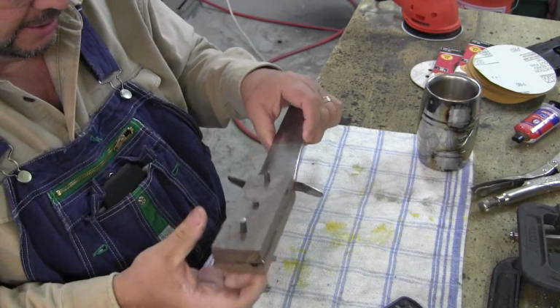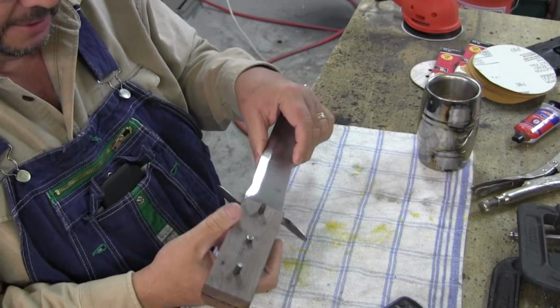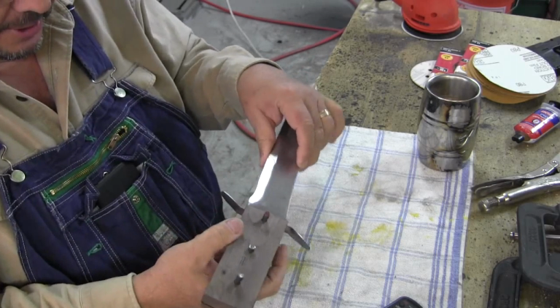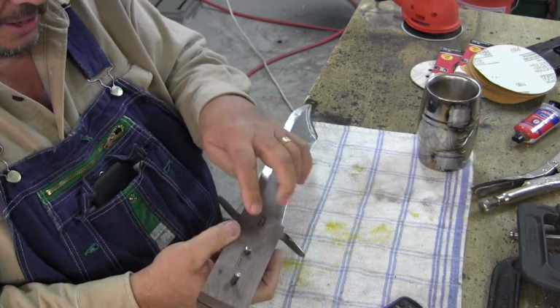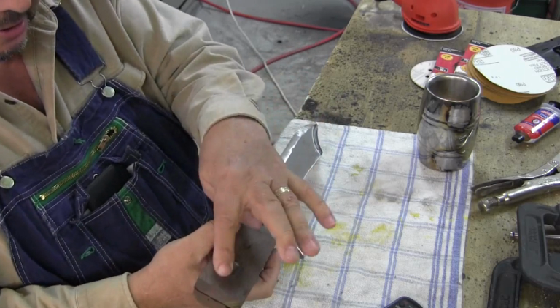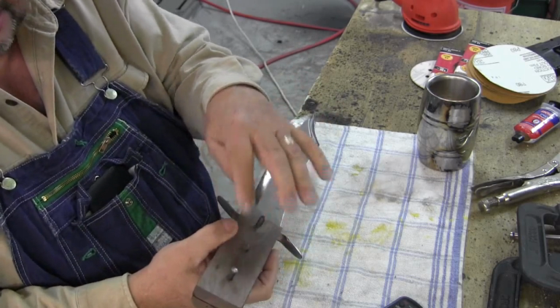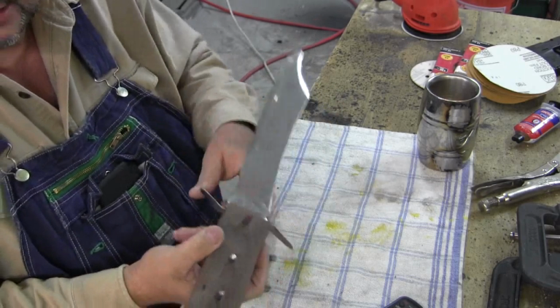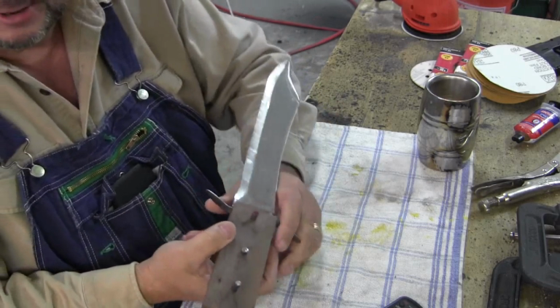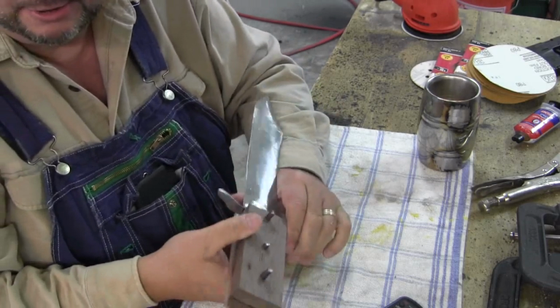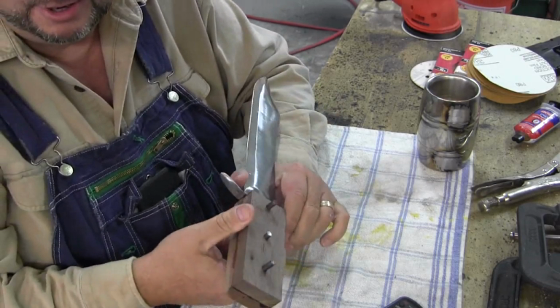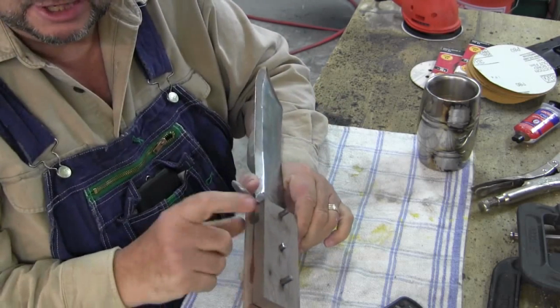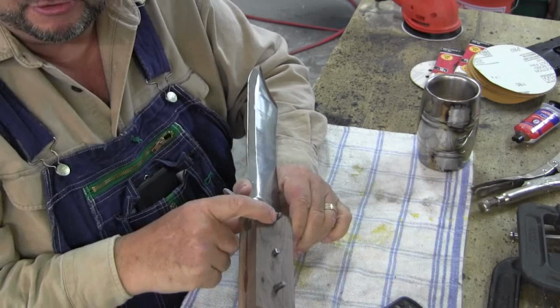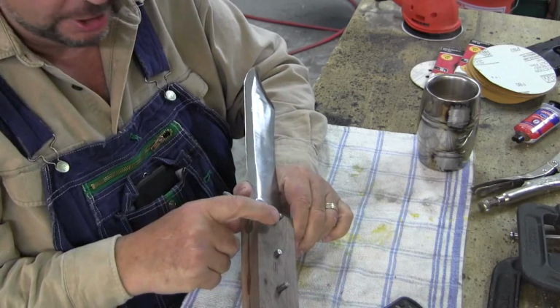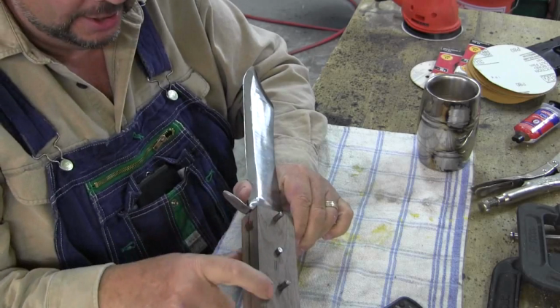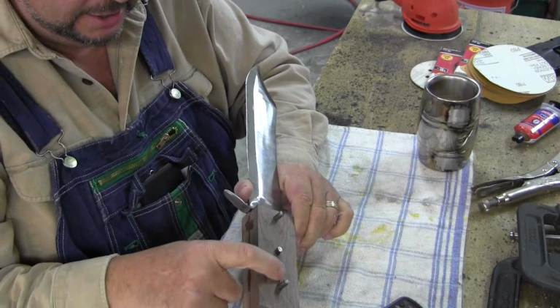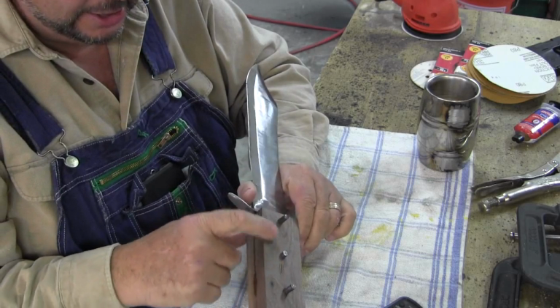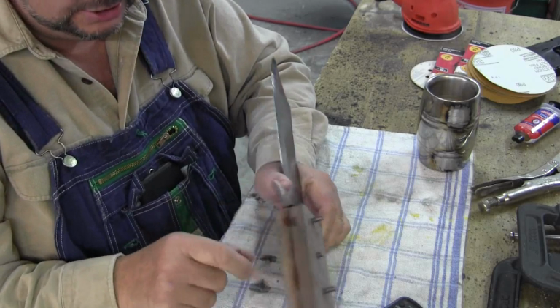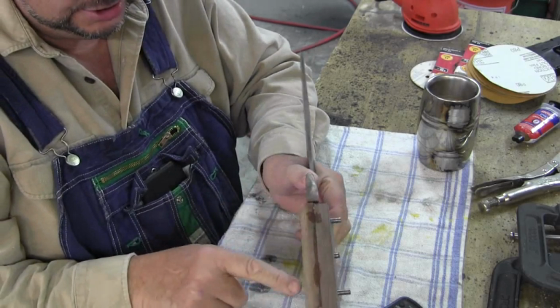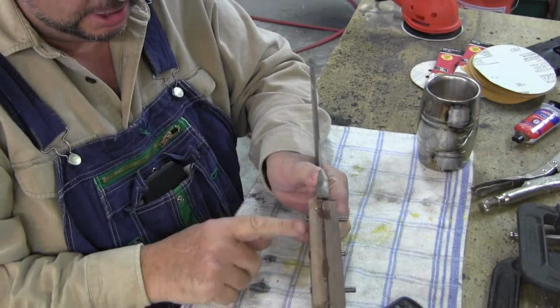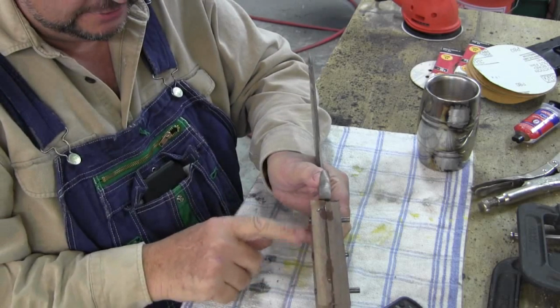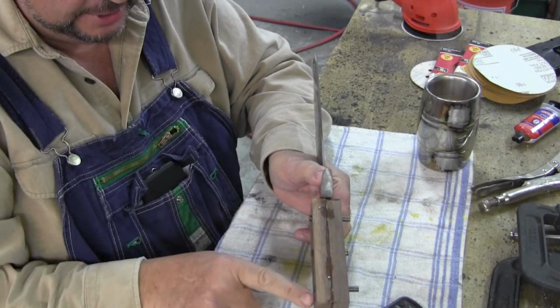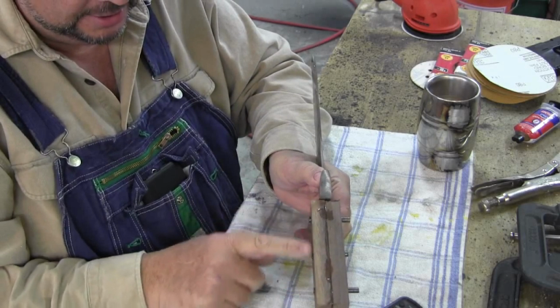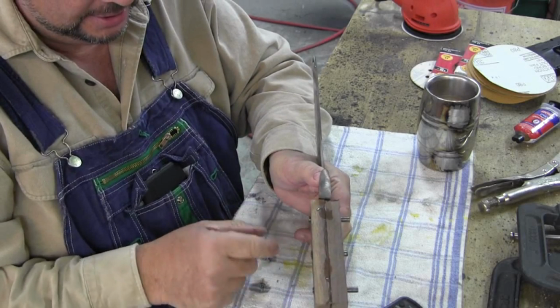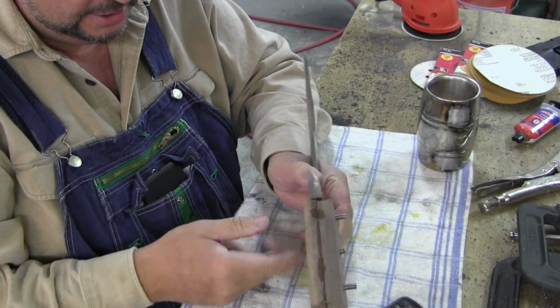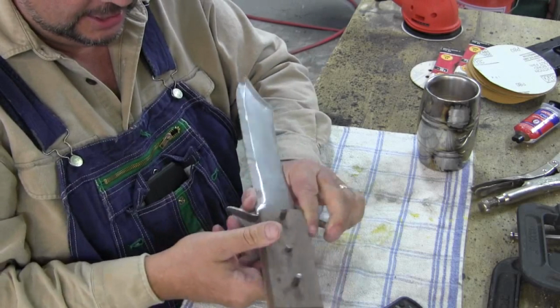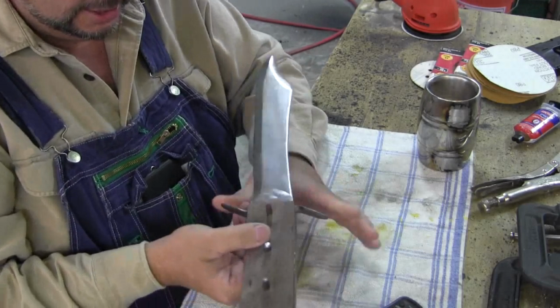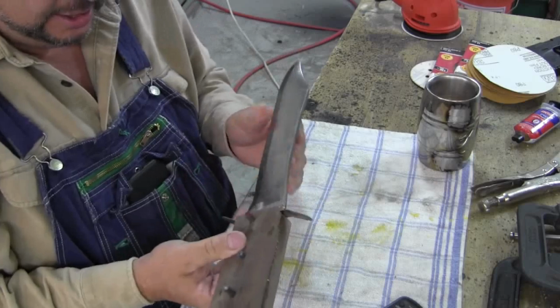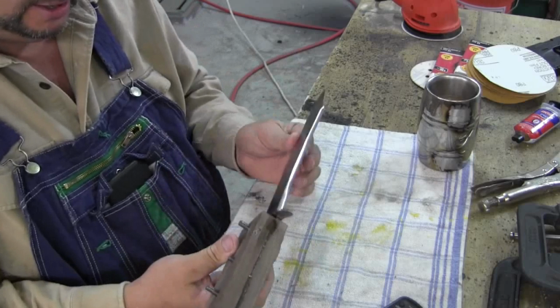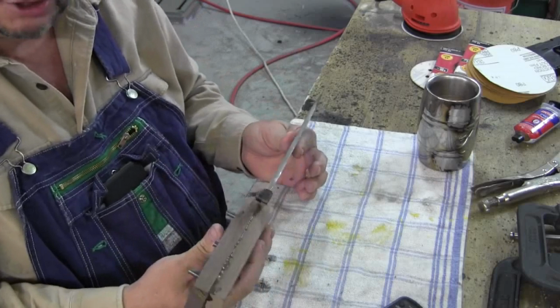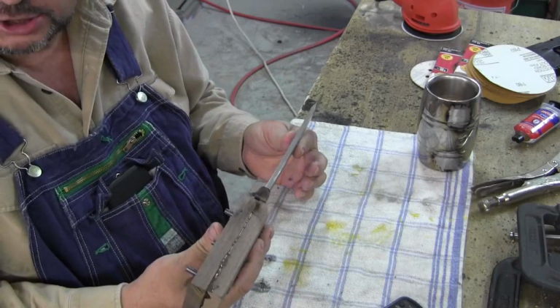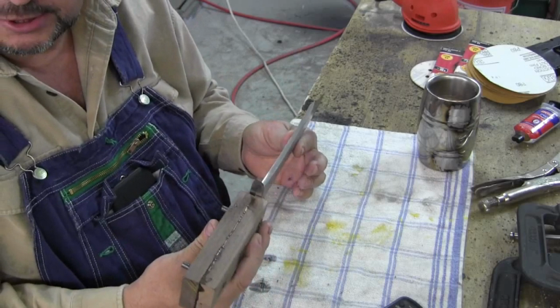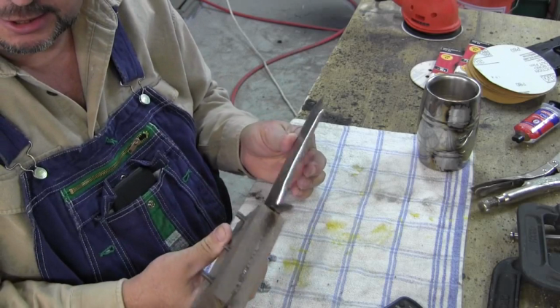Alright, I'm gonna get my... actually, not my grinder, but I'm gonna take my Dremel and knock these off, knock them down. And then I'm gonna start shaping this handle.